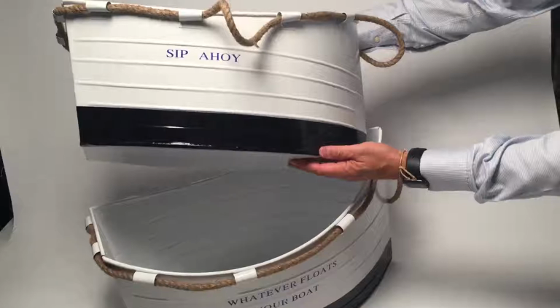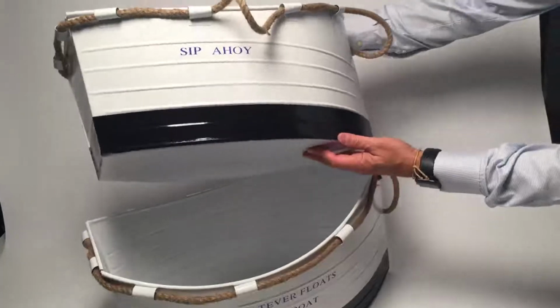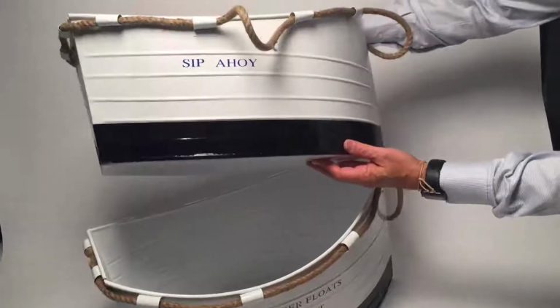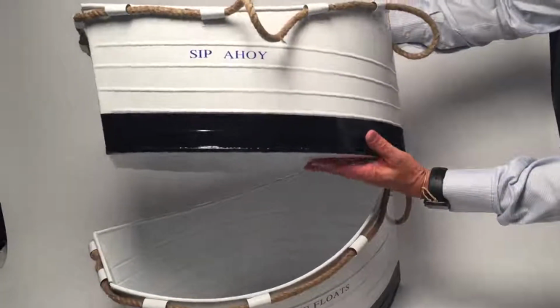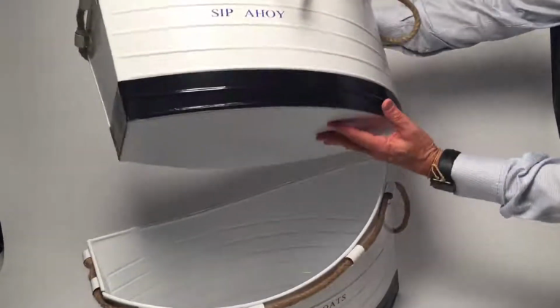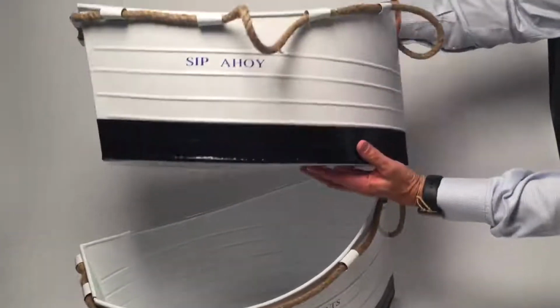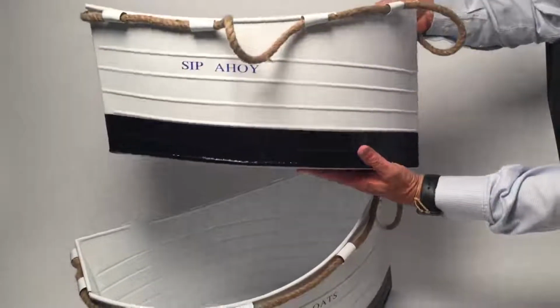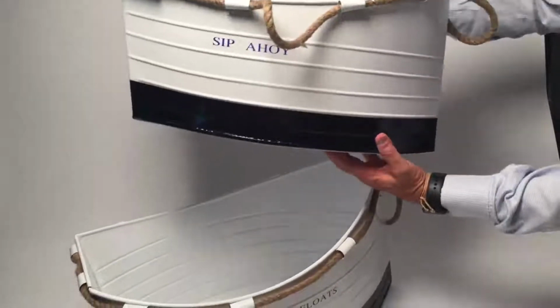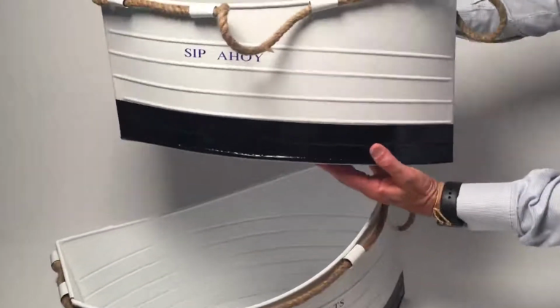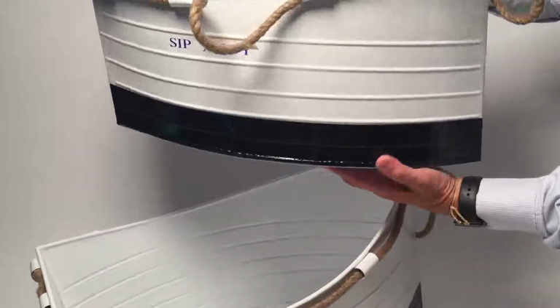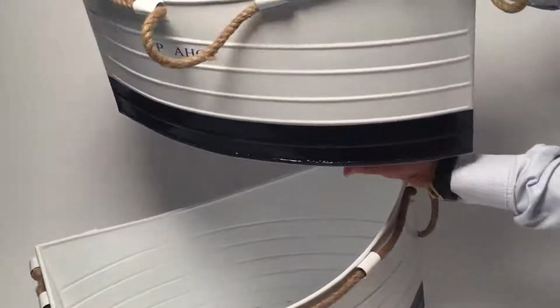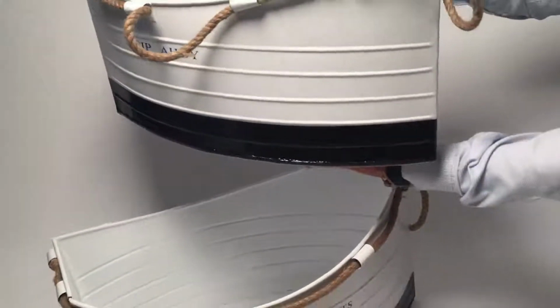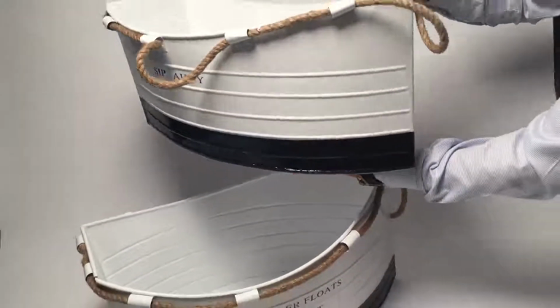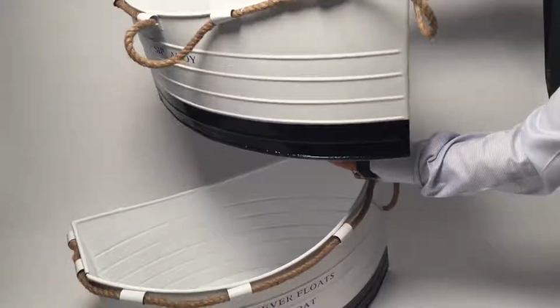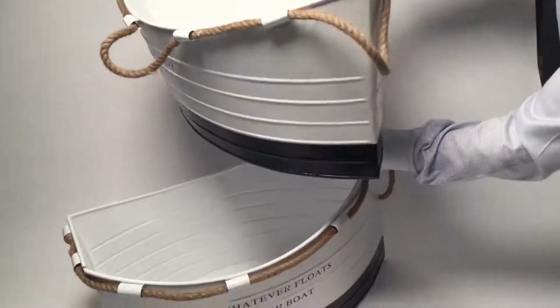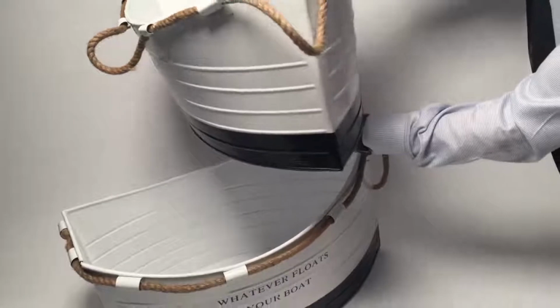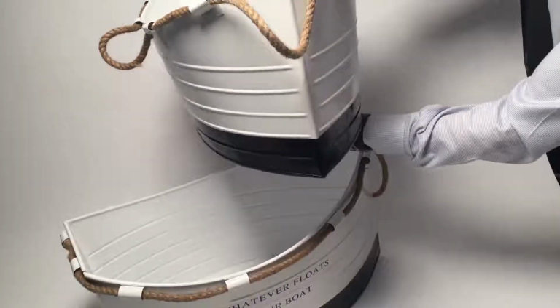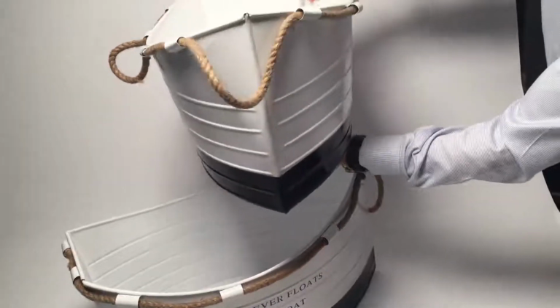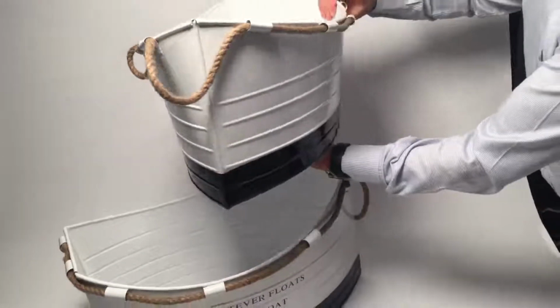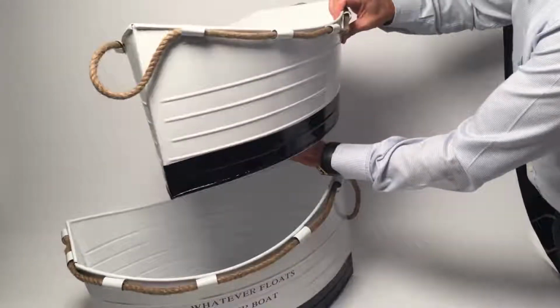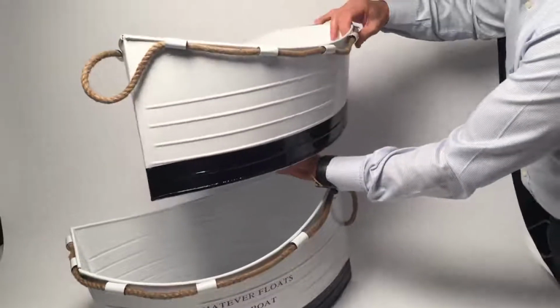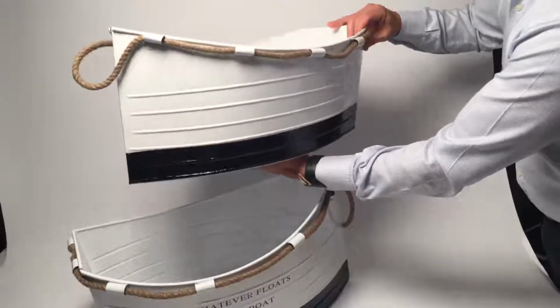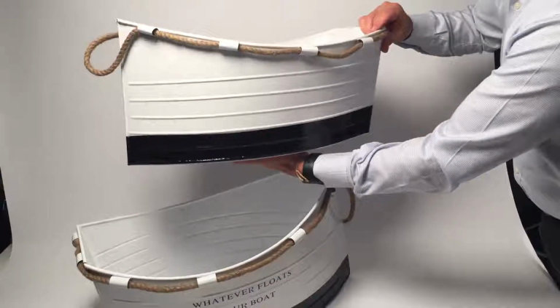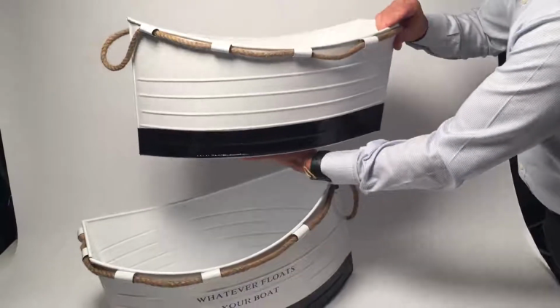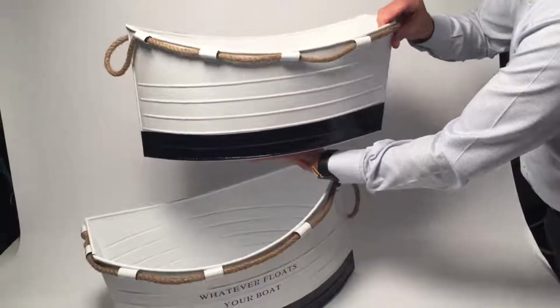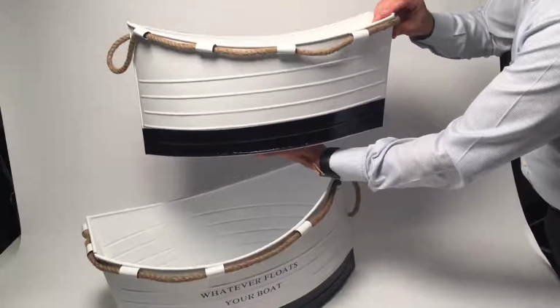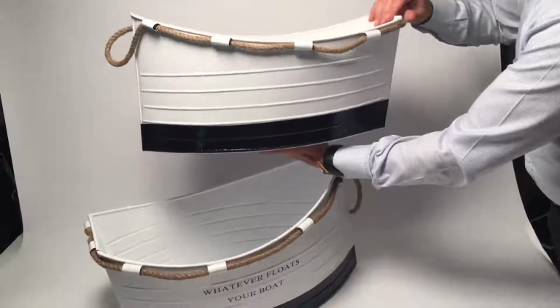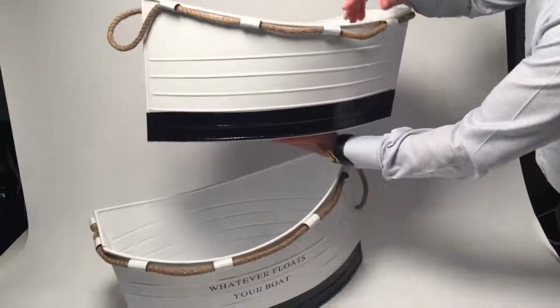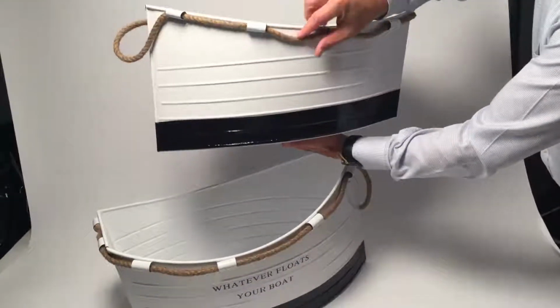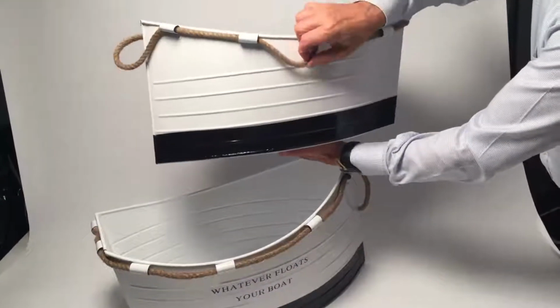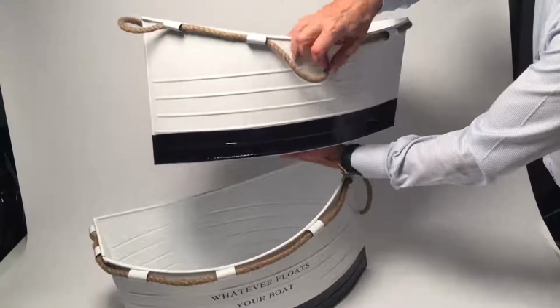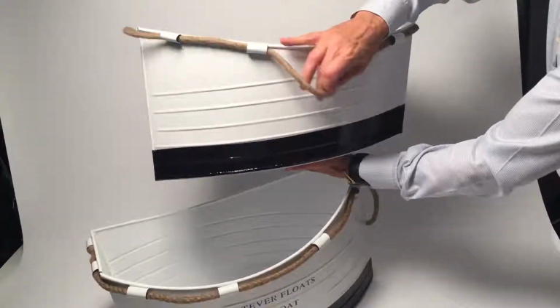We have our Ship Ahoy — this is Sip Ahoy. It's a metal boat that you can put all different types of drinks for serving, or just put flowers in. It comes with a jute candle.